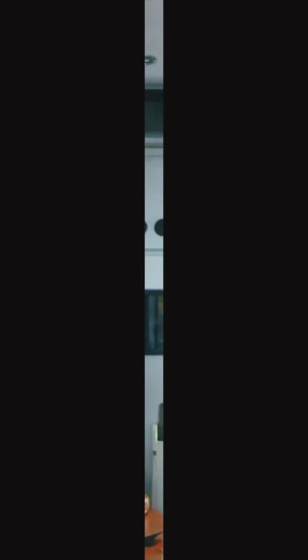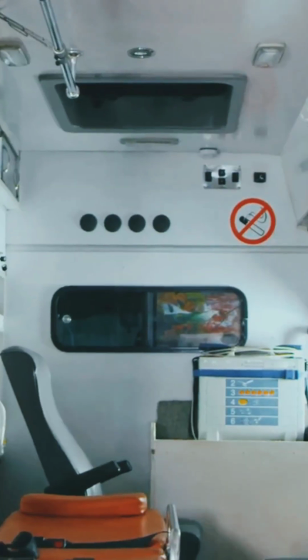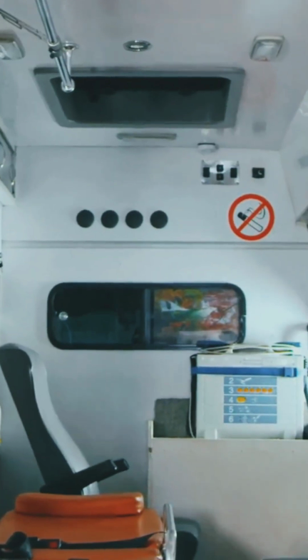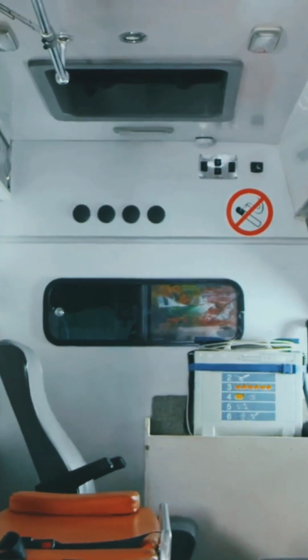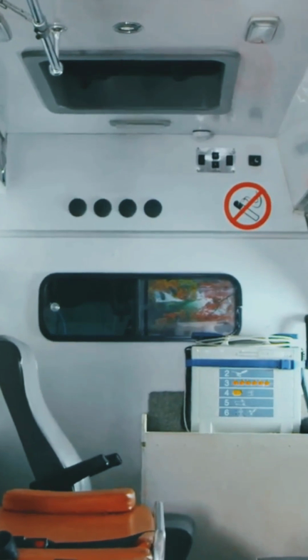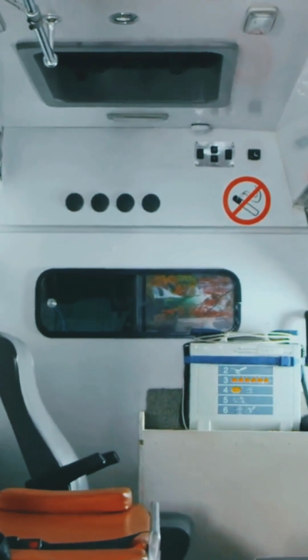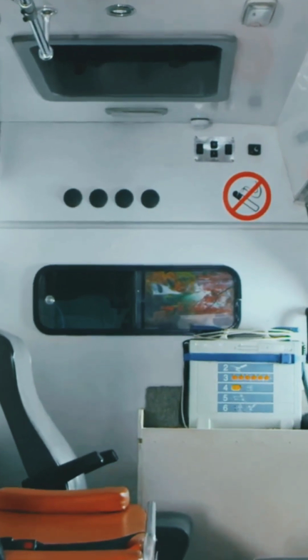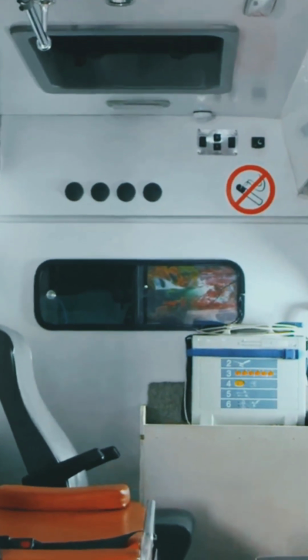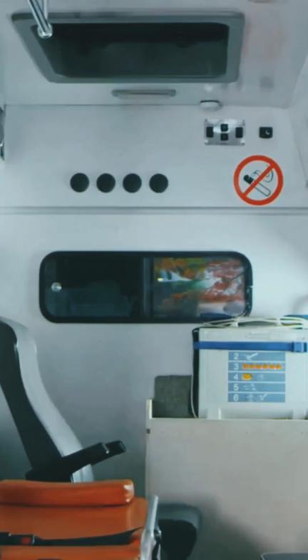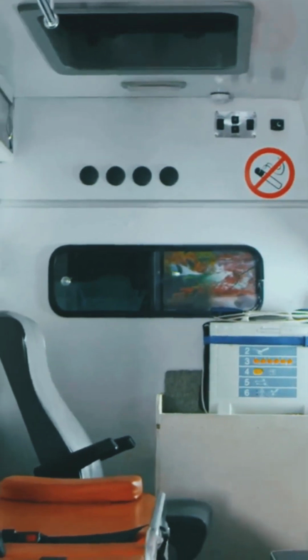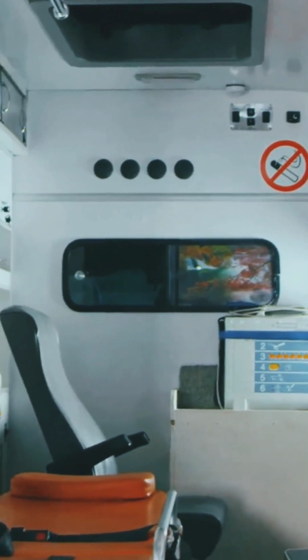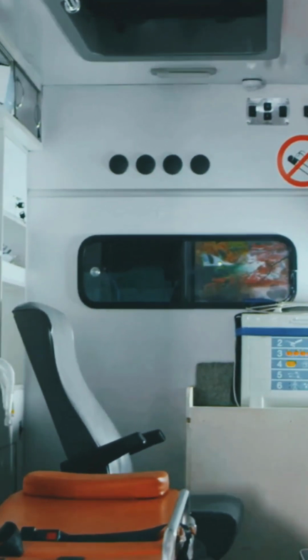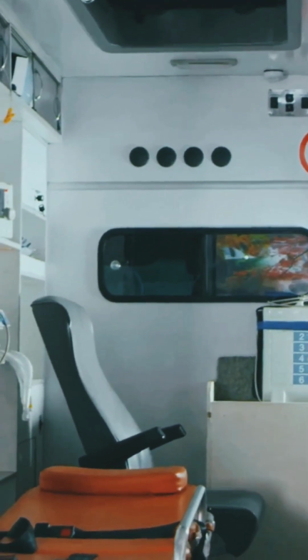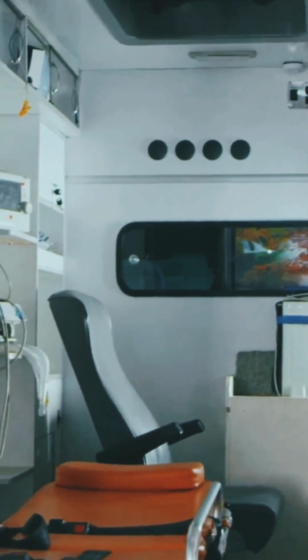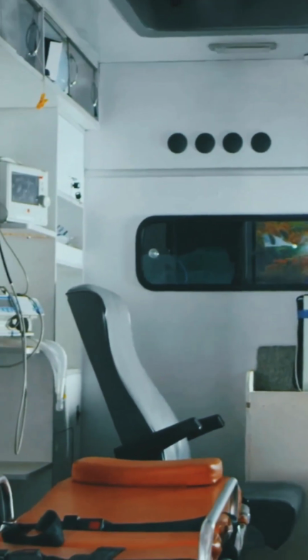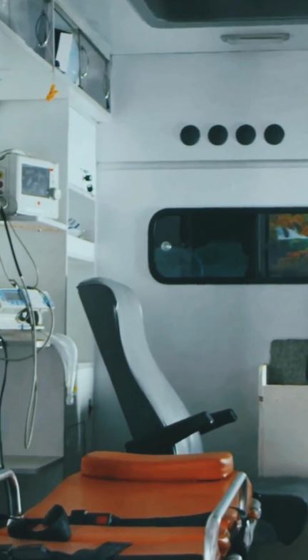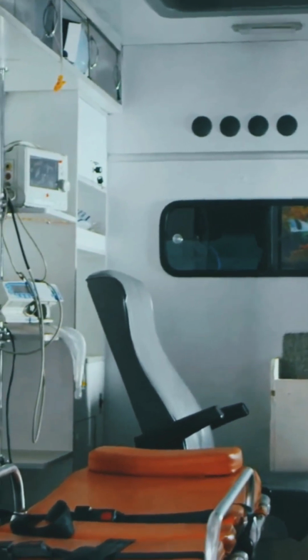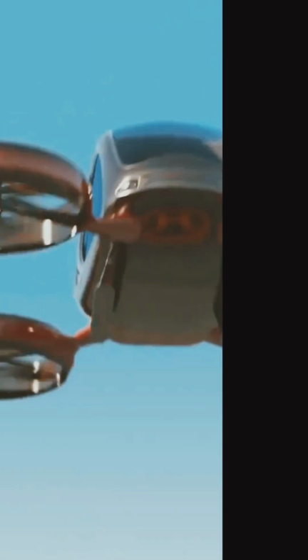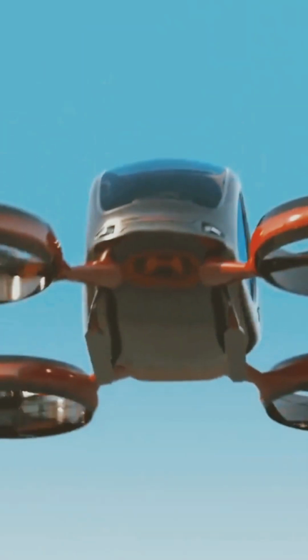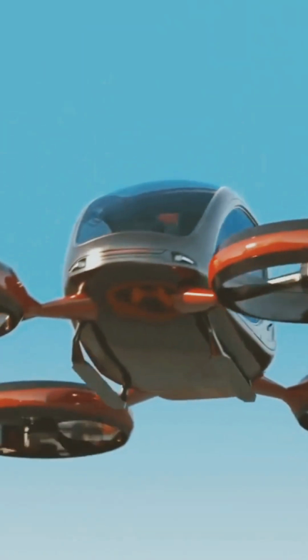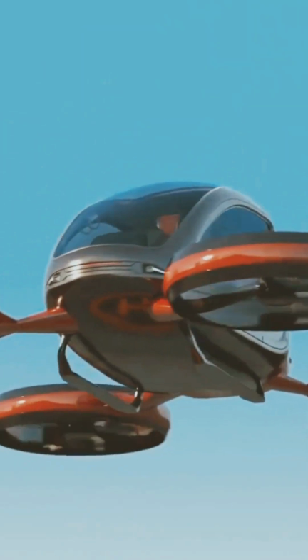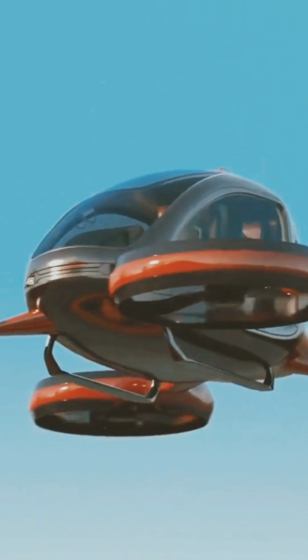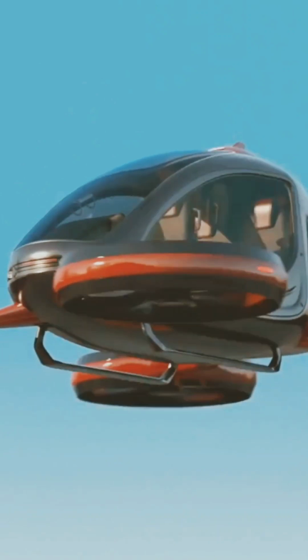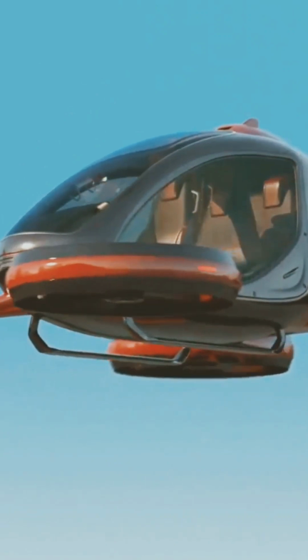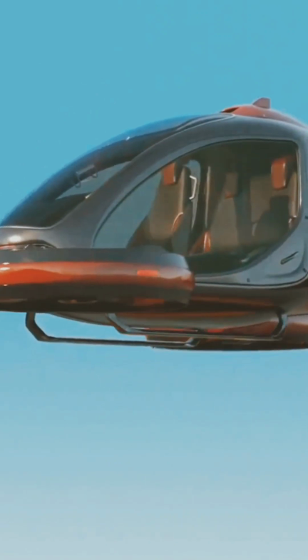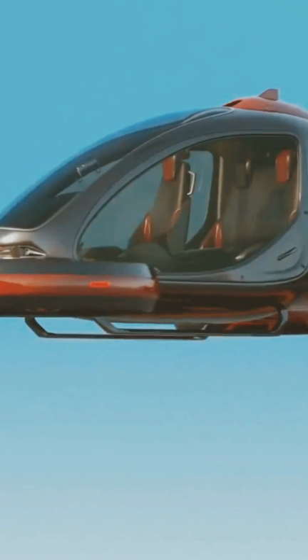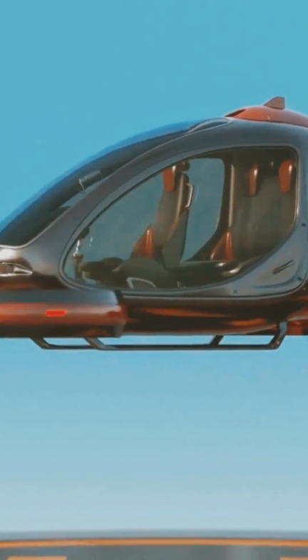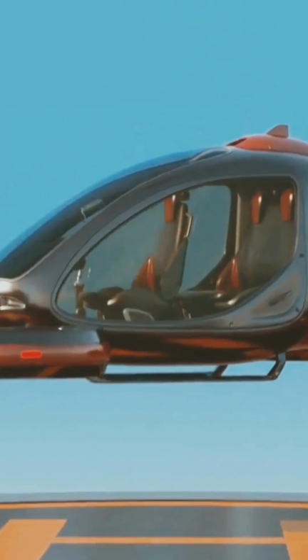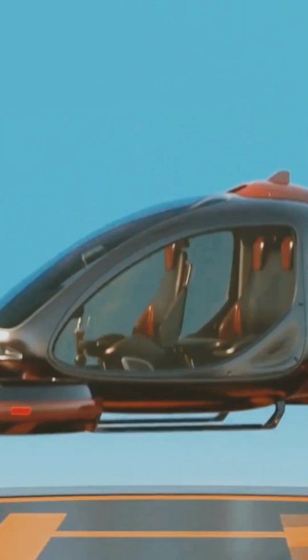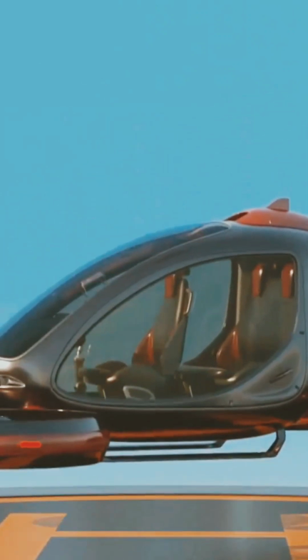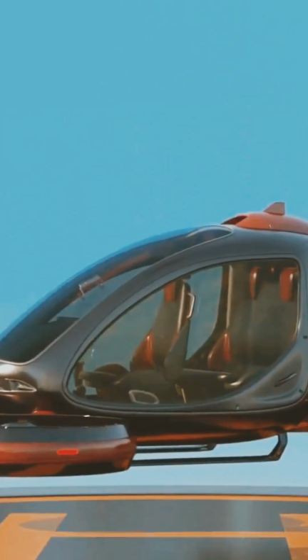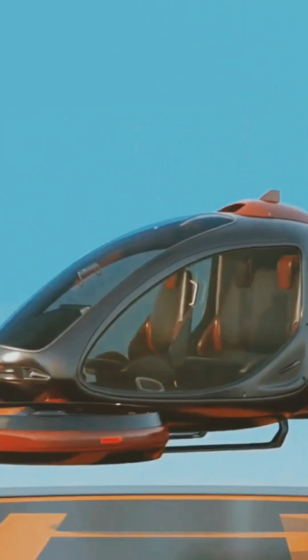Inside you'll find automated medical kits and remote pods, ready to assist before human help arrives. They can land in tight alleys, rooftops, or open fields — places regular ambulances just can't go.